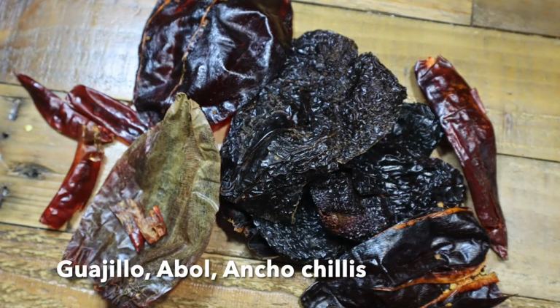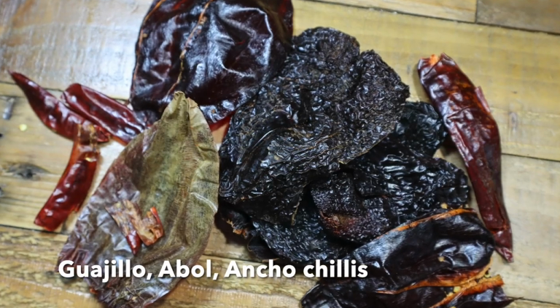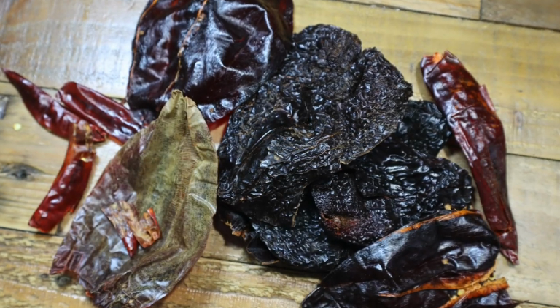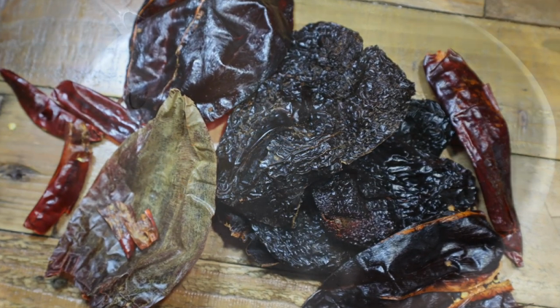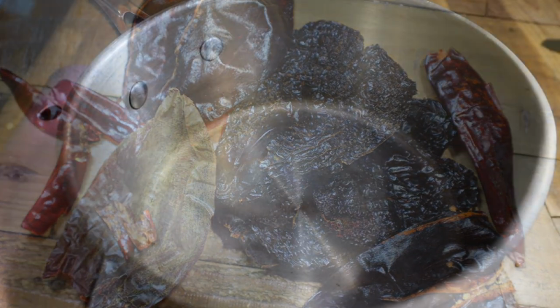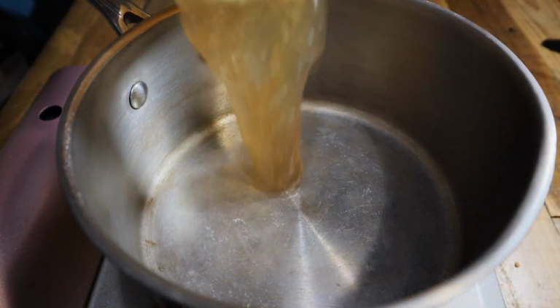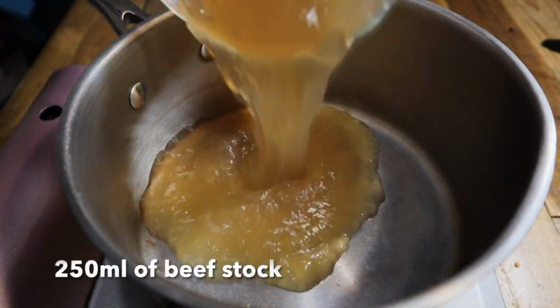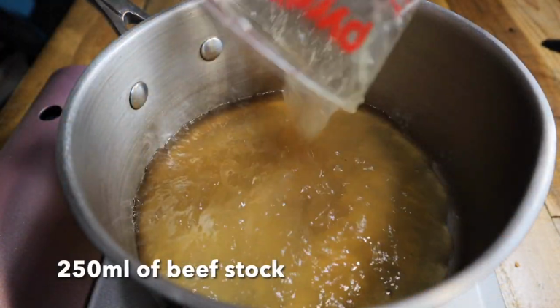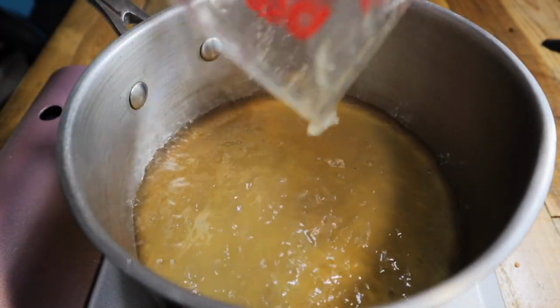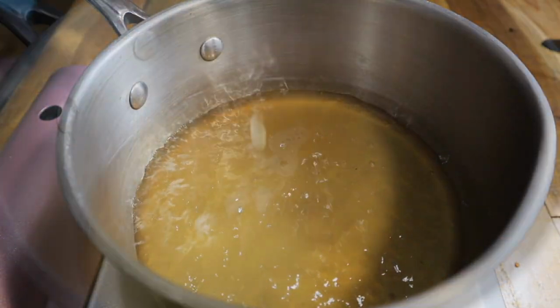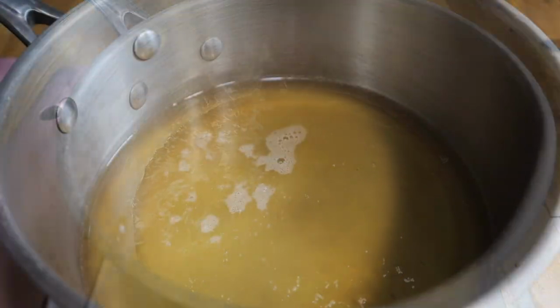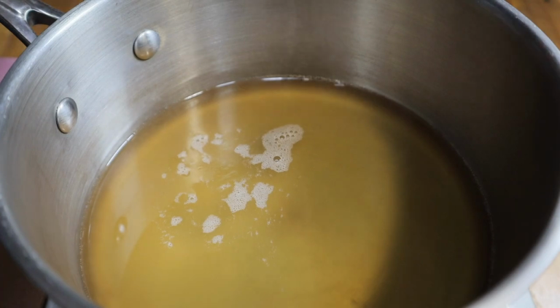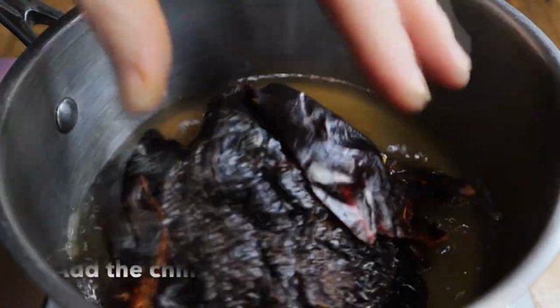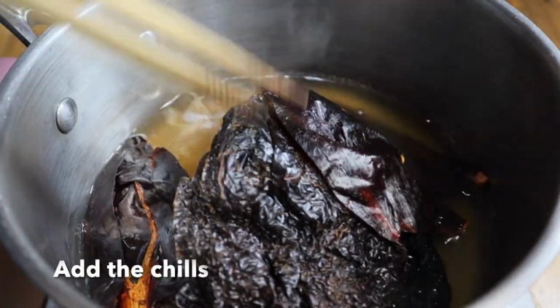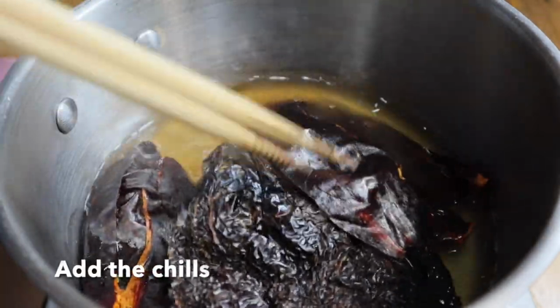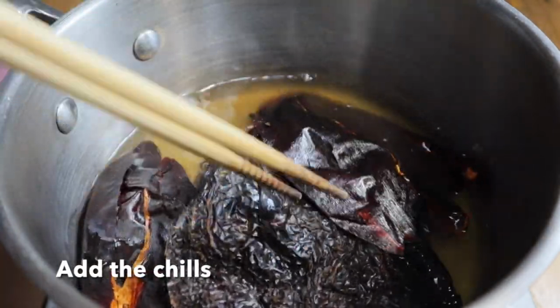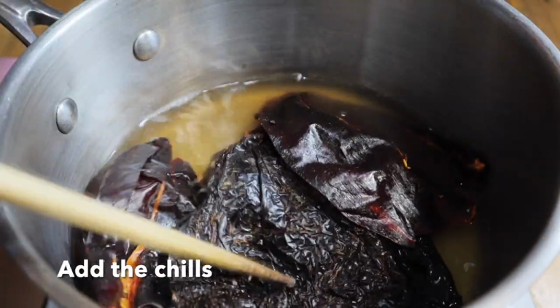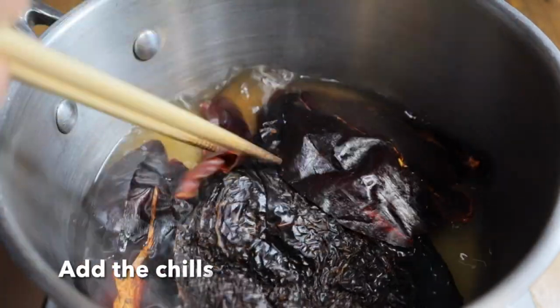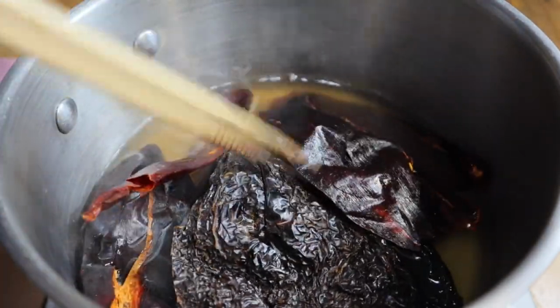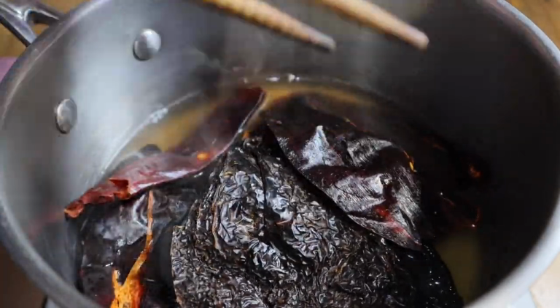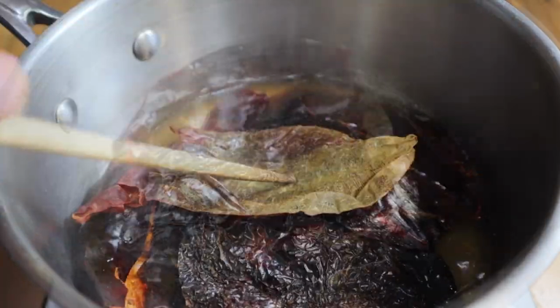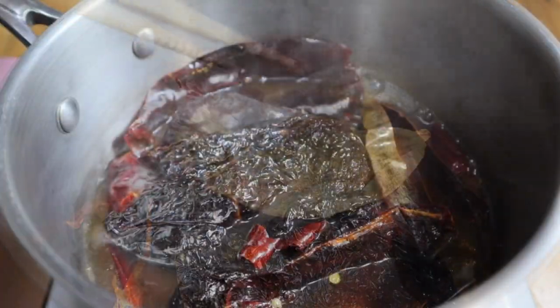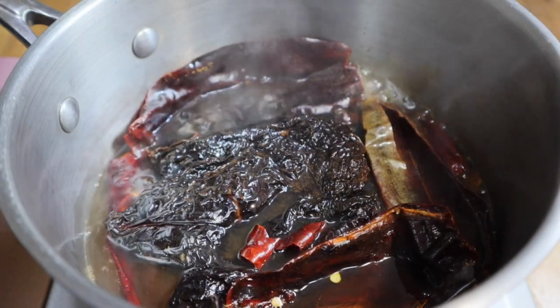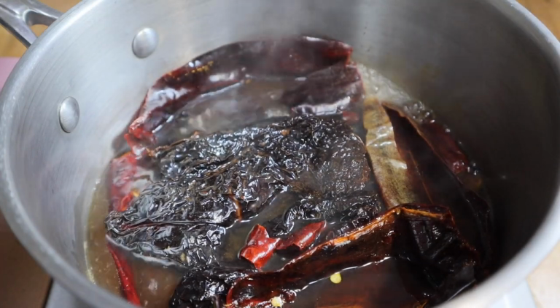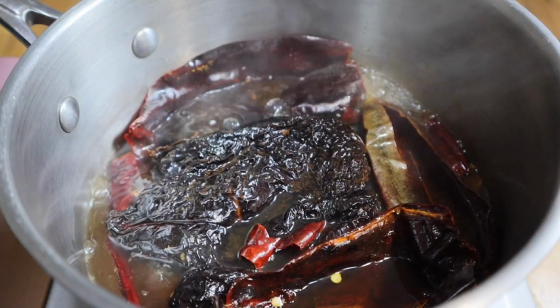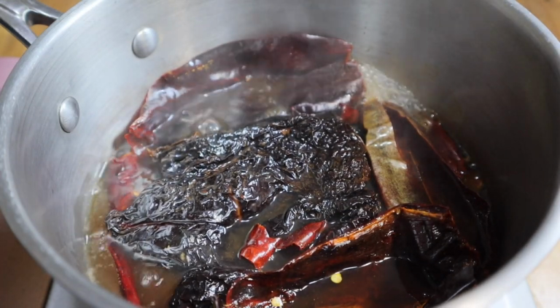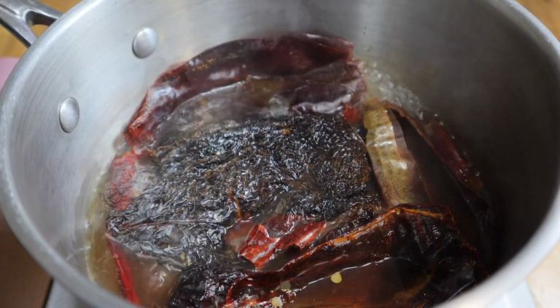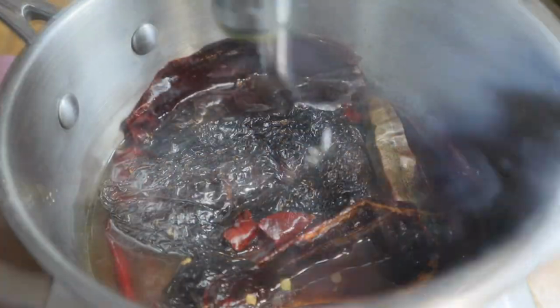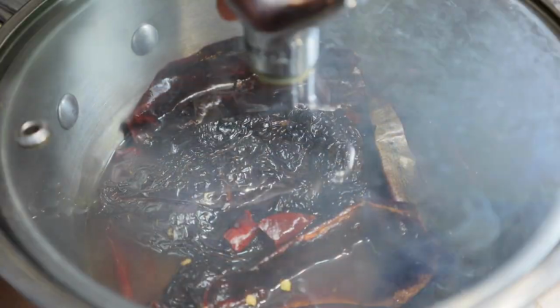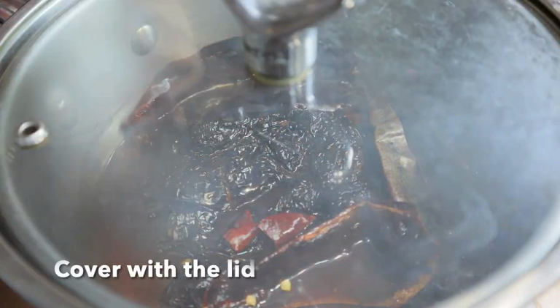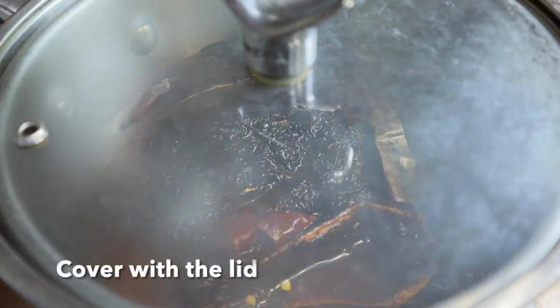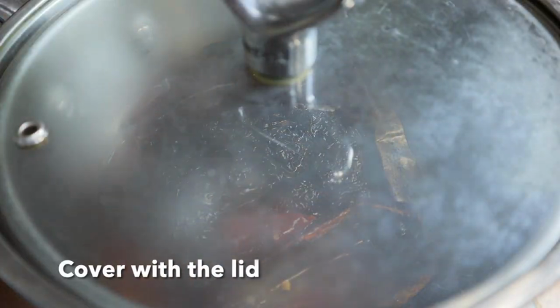Next, add 250 ml of beef stock into a pot and turn the heat to medium. Then add those chilies into the pot and bring it to the boil. Once boiled, turn off the heat and cover with a lid.